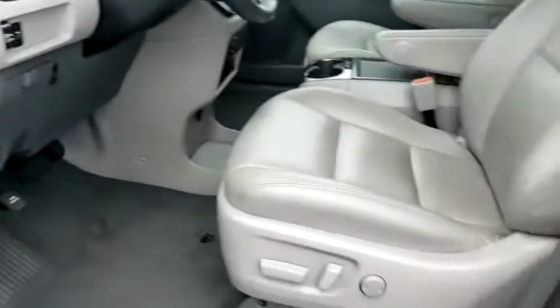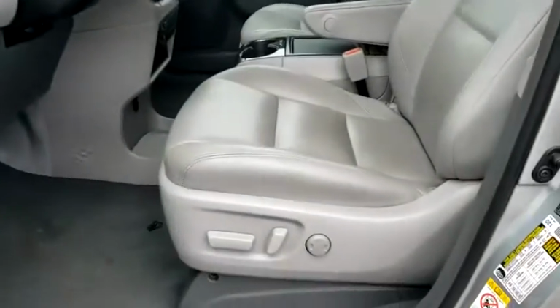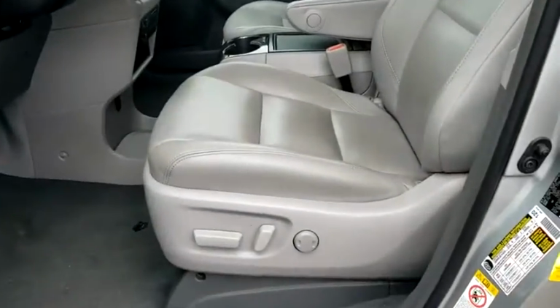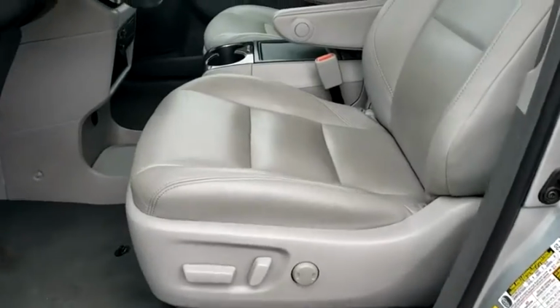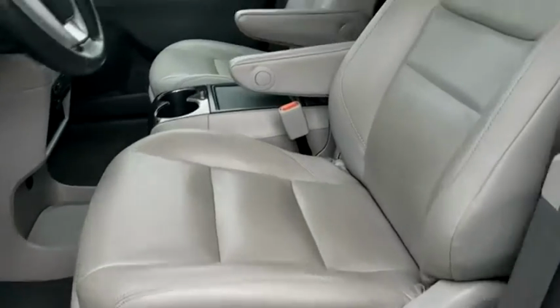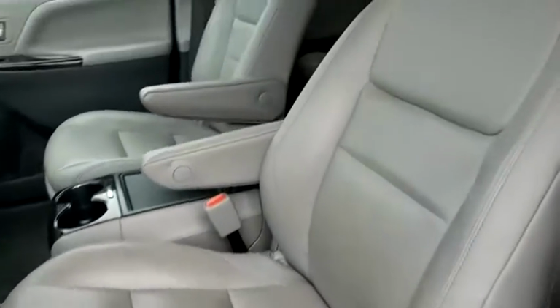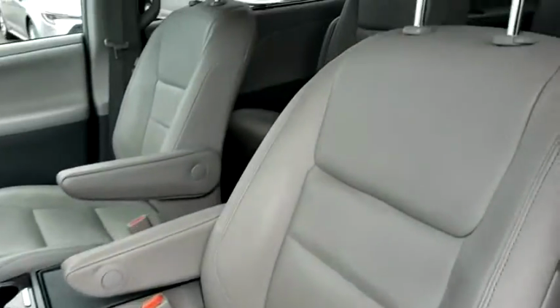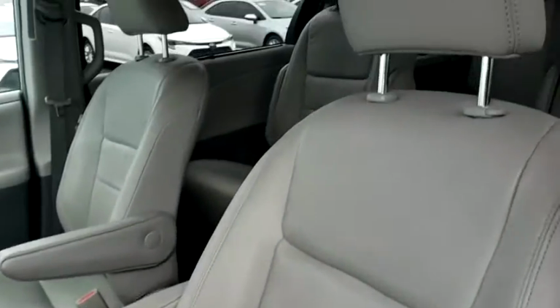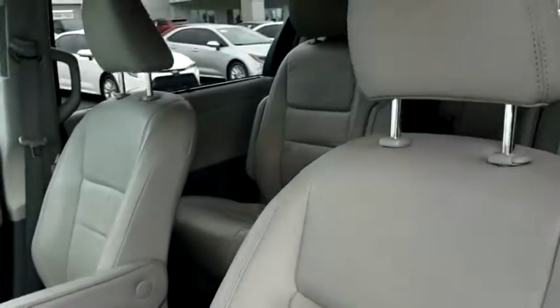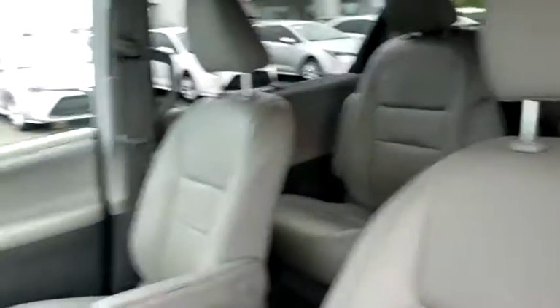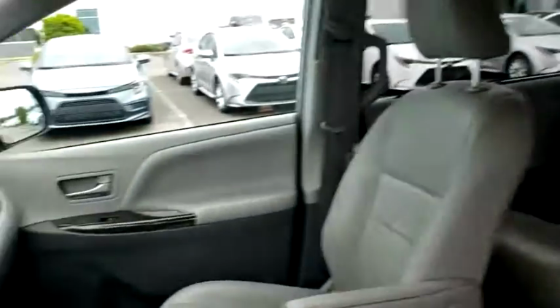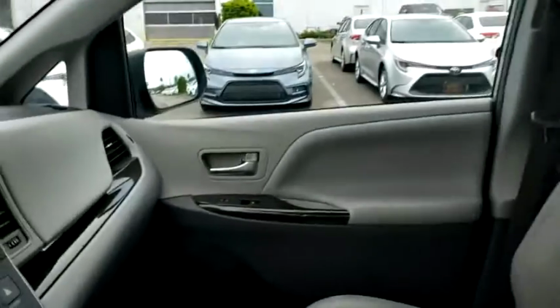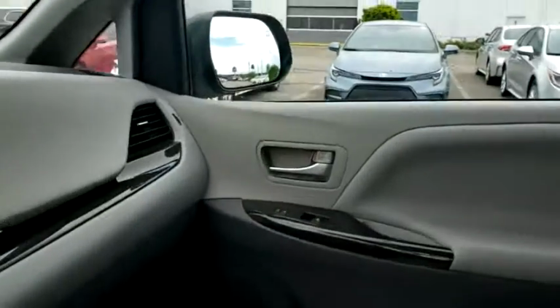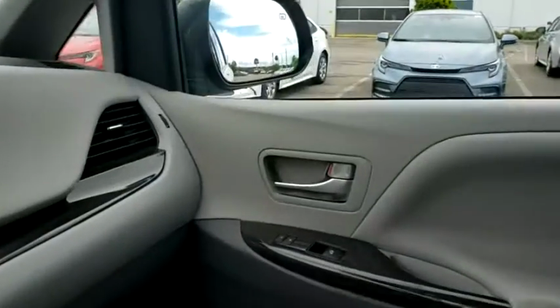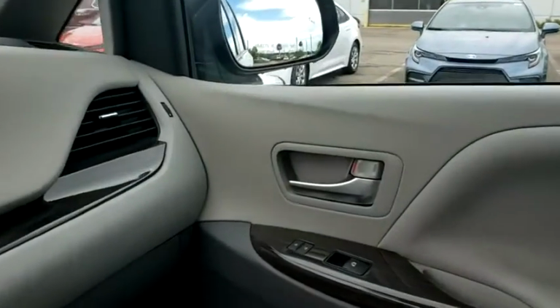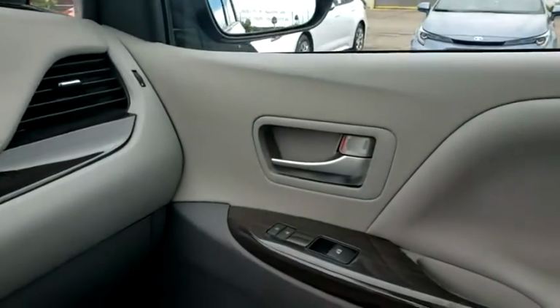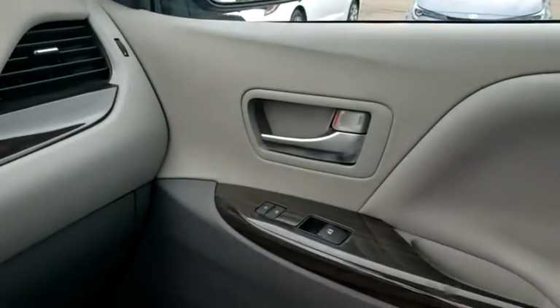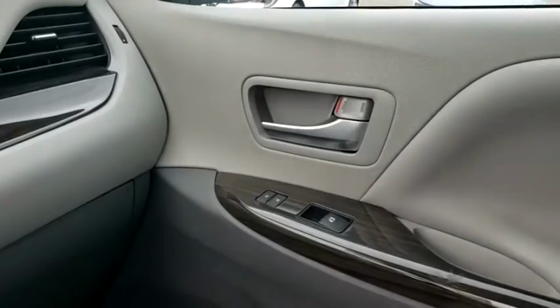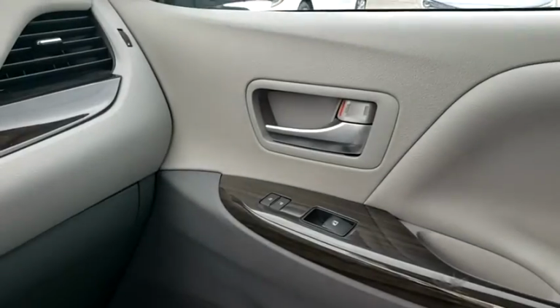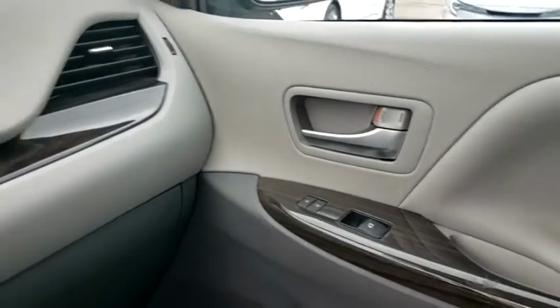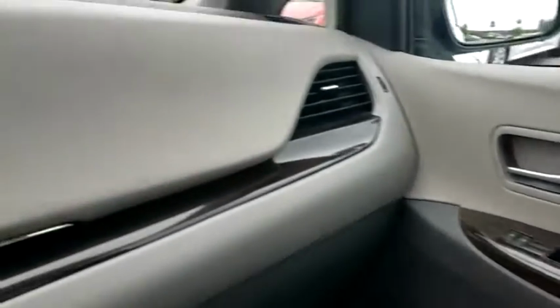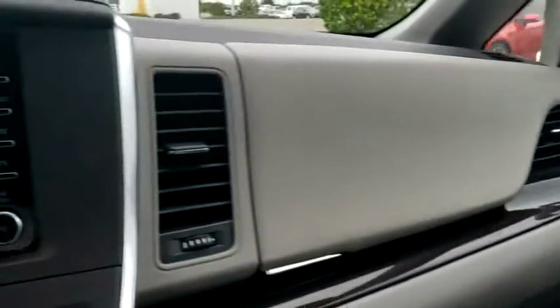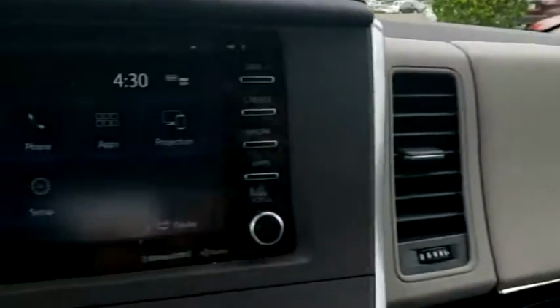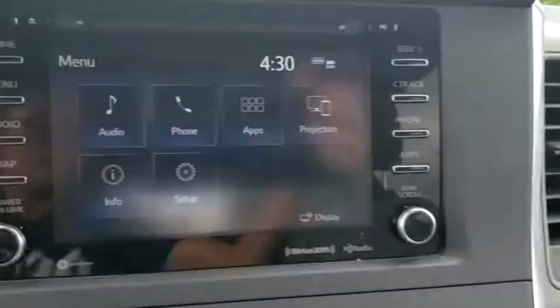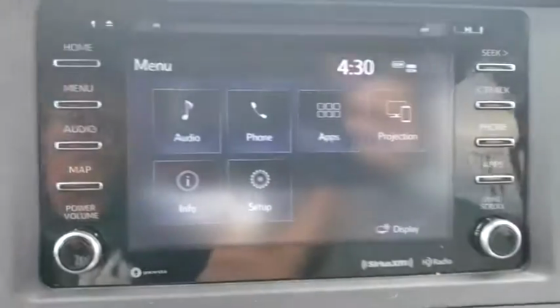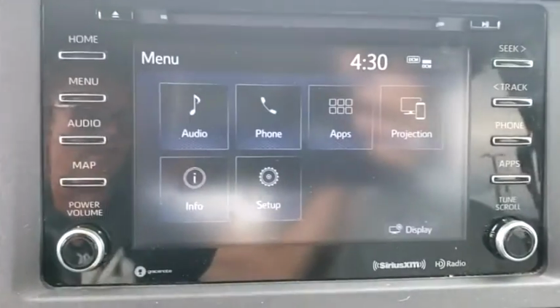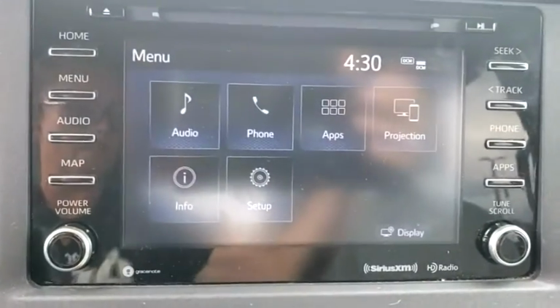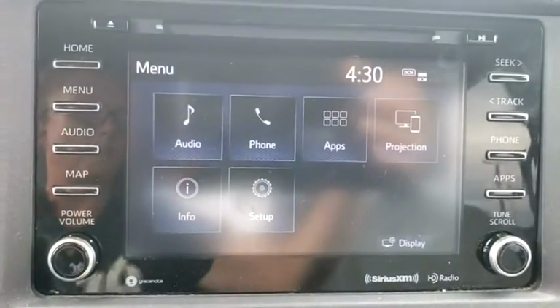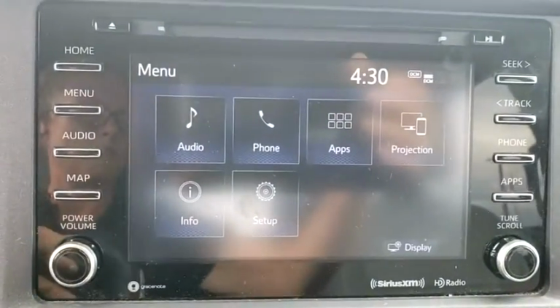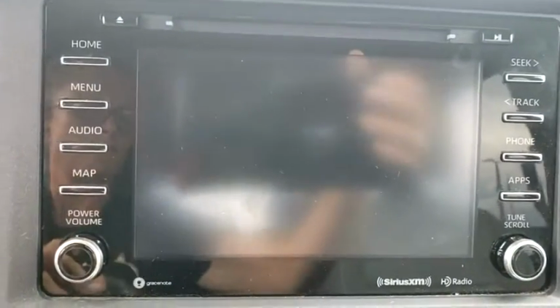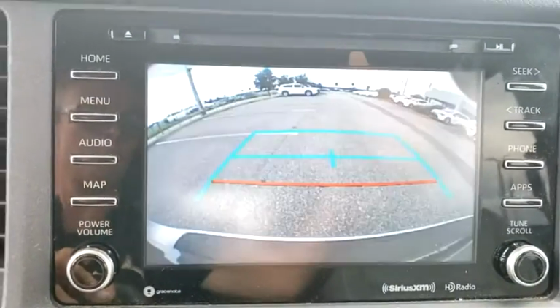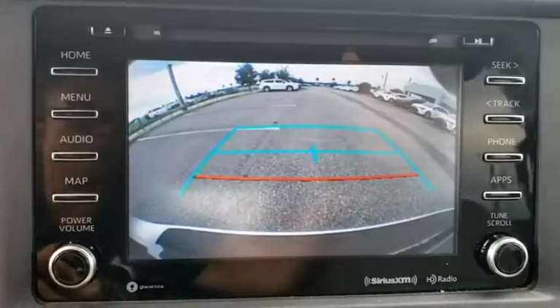This vehicle is Carfax certified one owner and qualifies for the Carfax buy-back guarantee. Take this vehicle for a spin and see why so many shoppers are now proud owners.